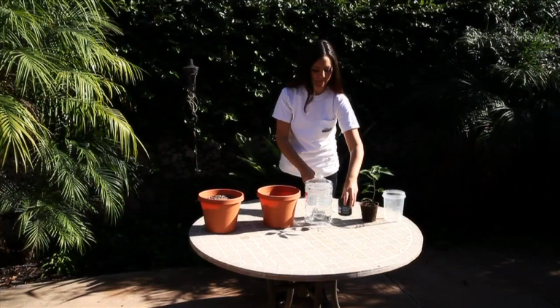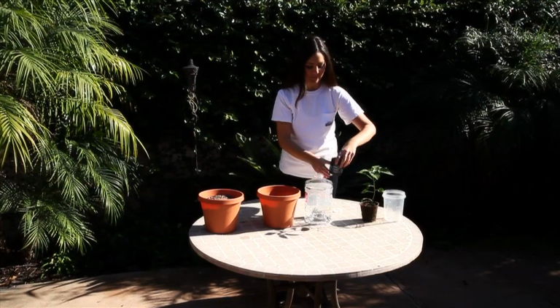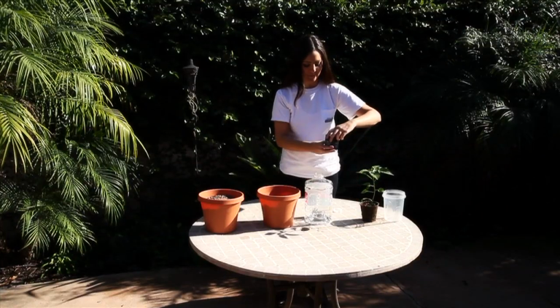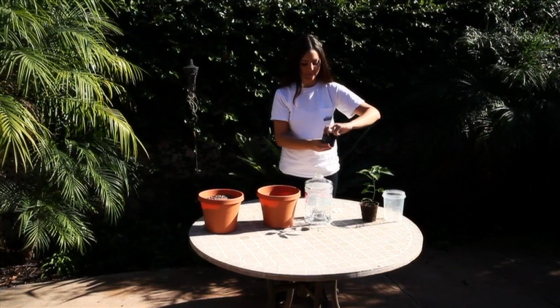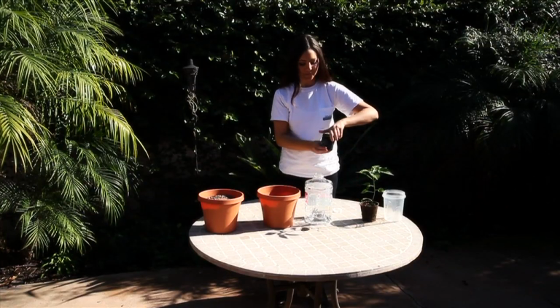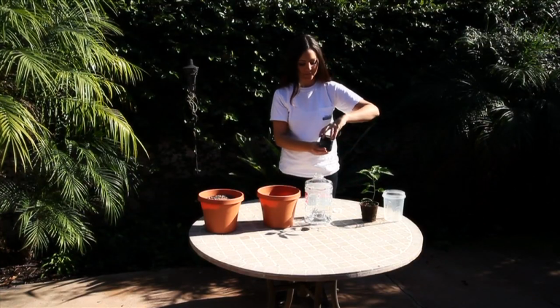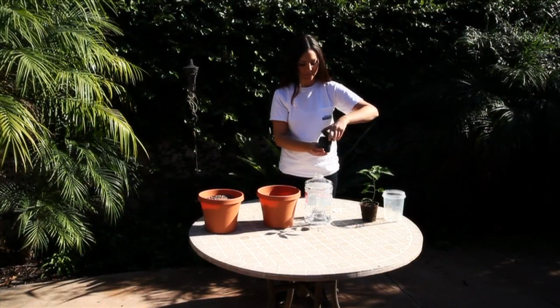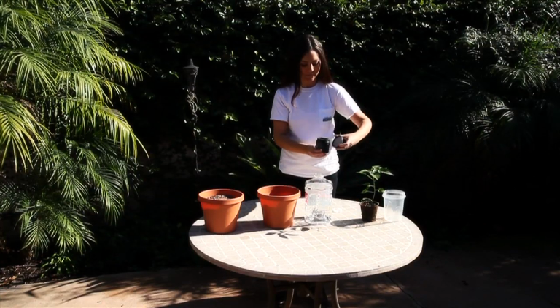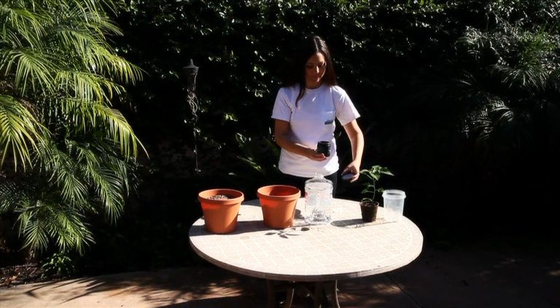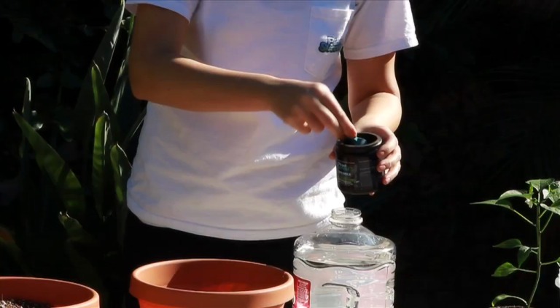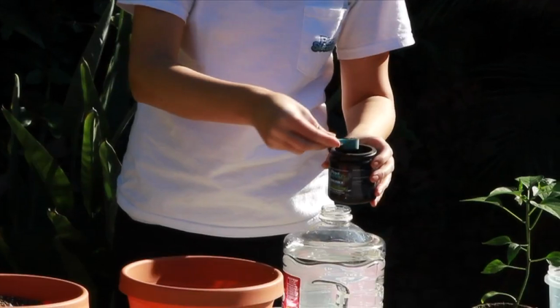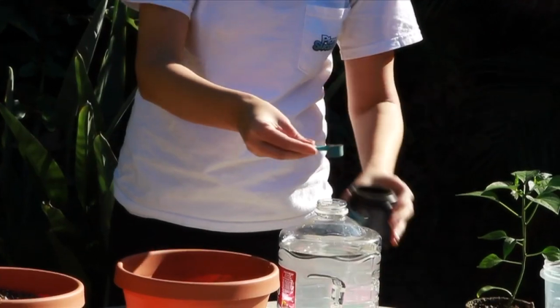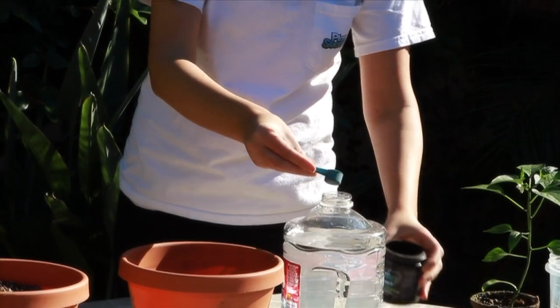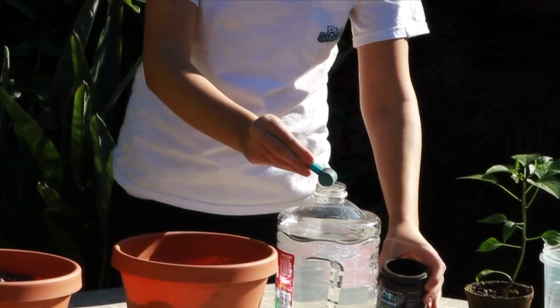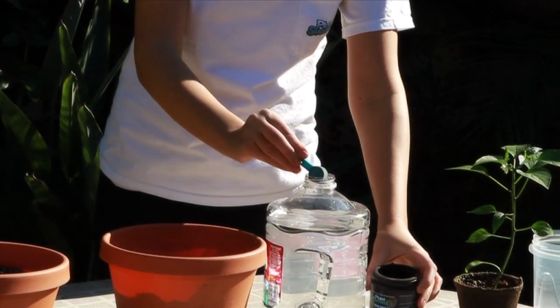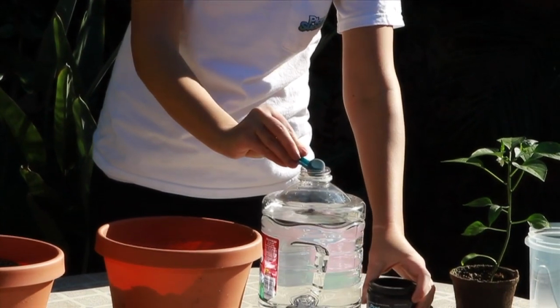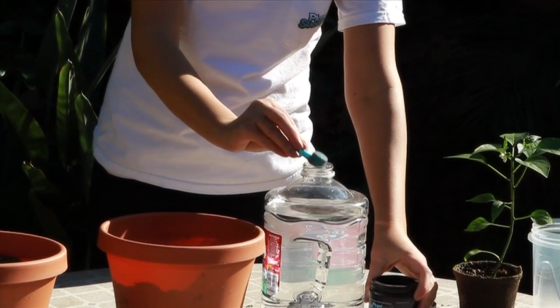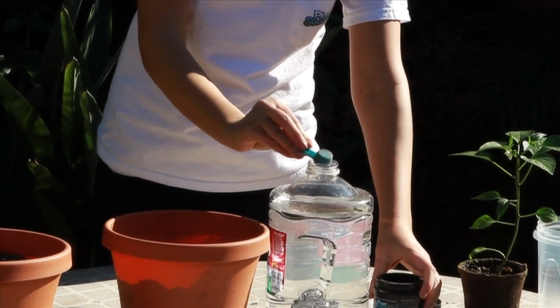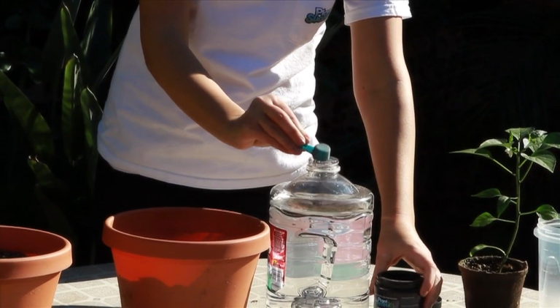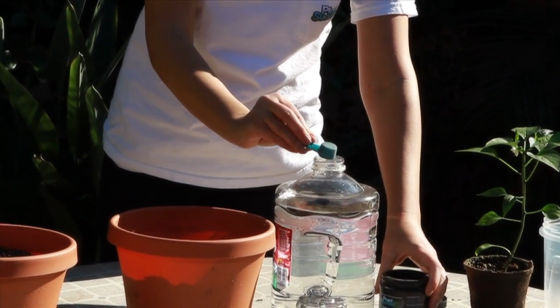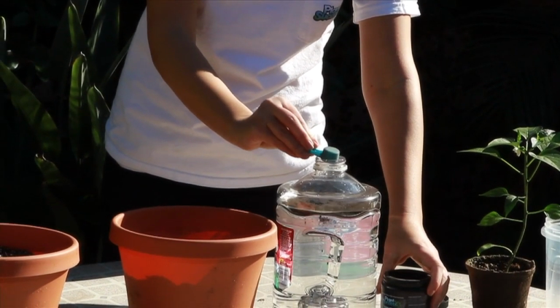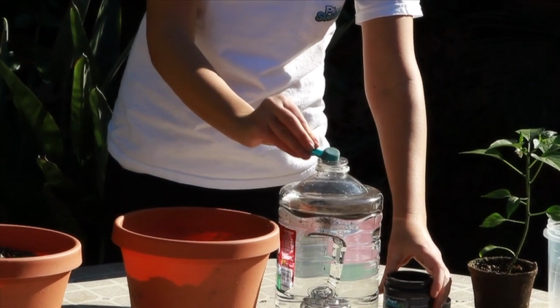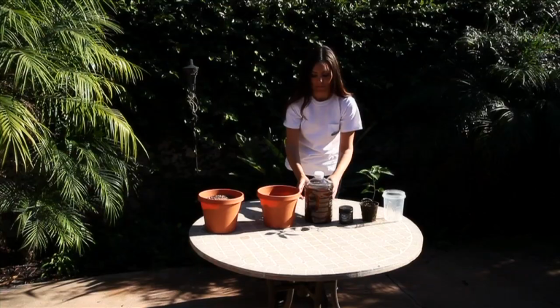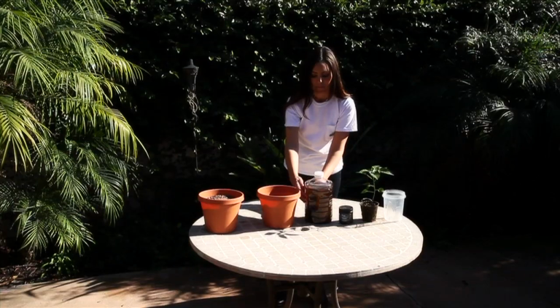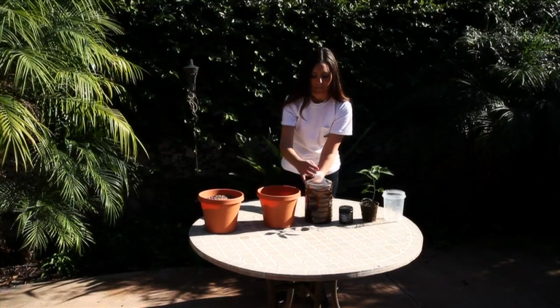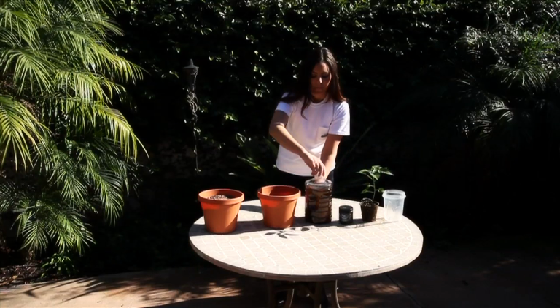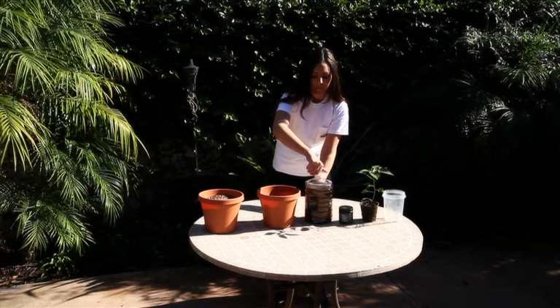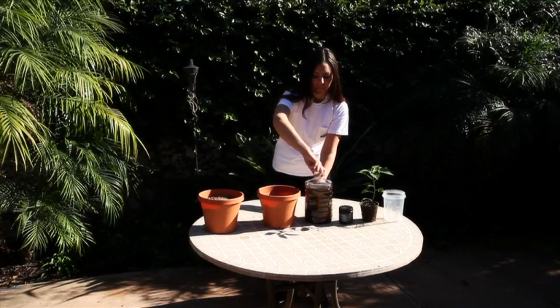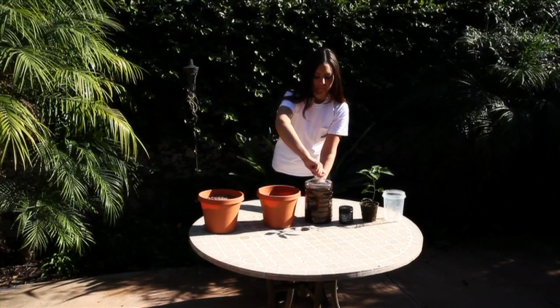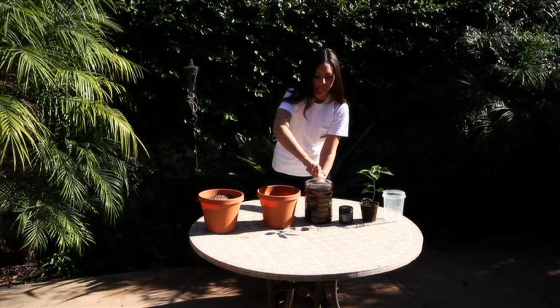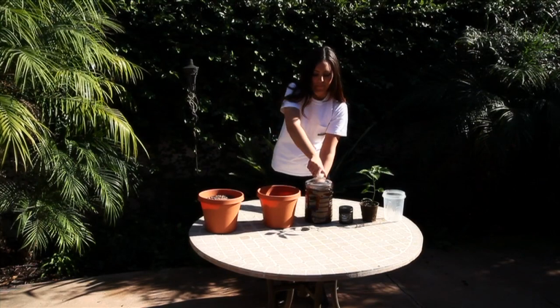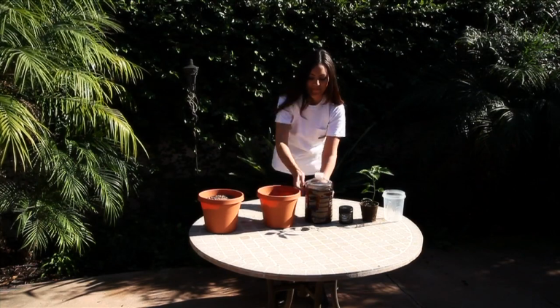Take one scoop of Plant Success Soluble and put it into the one-gallon jug of water. This will give you your solution. Shake the solution thoroughly.